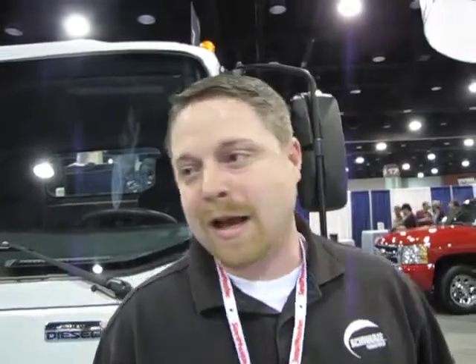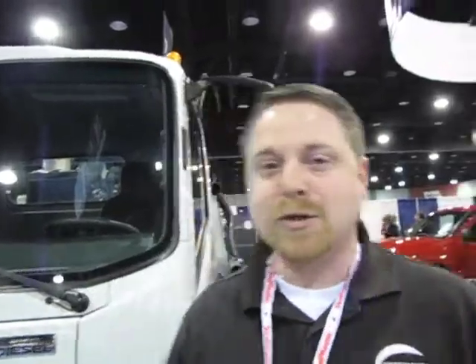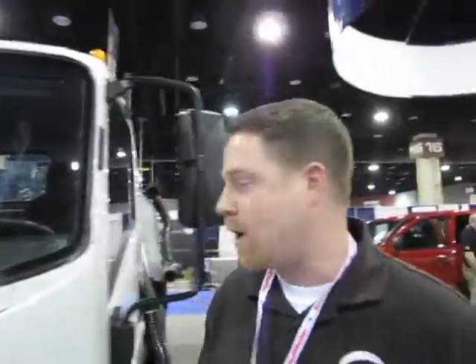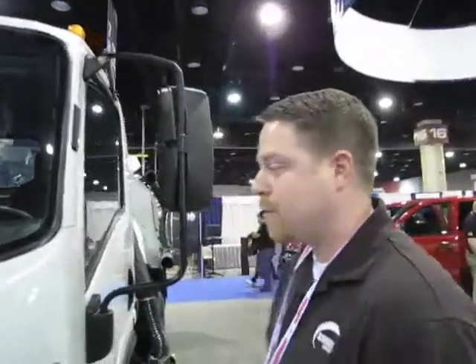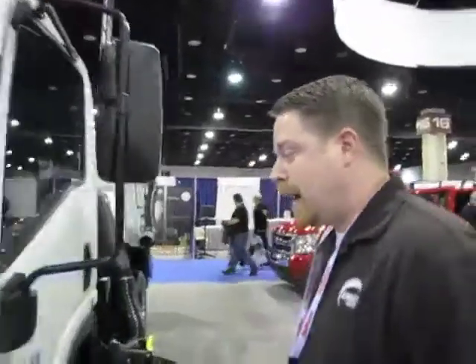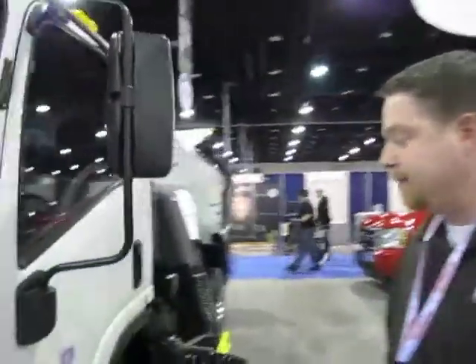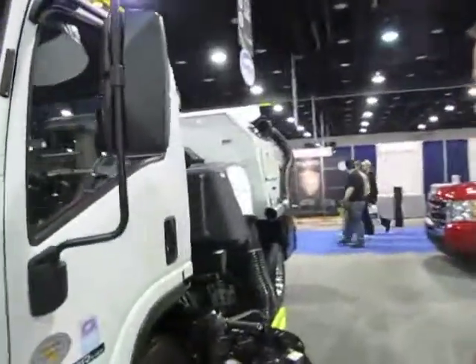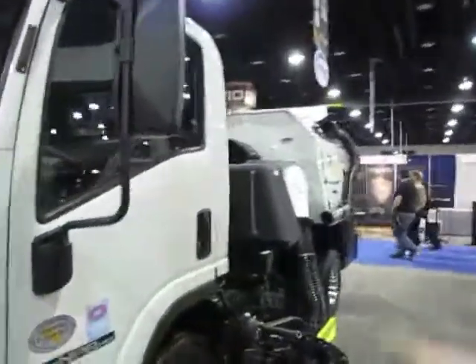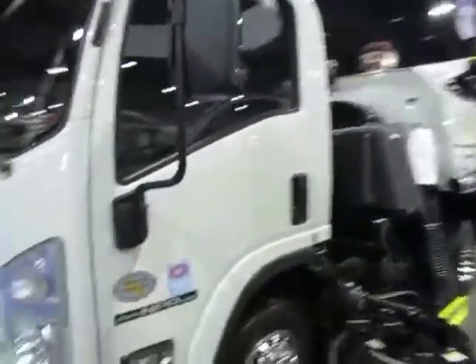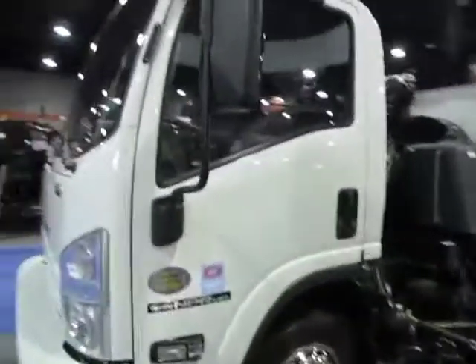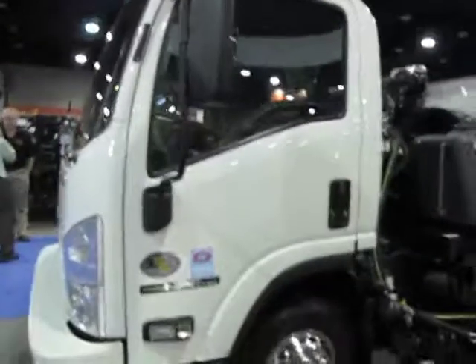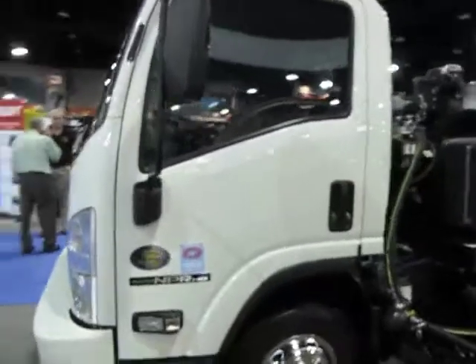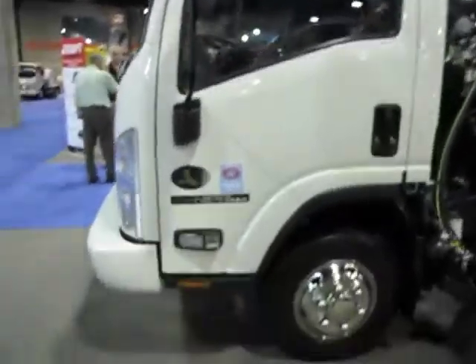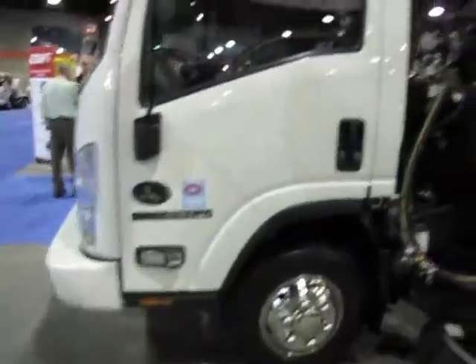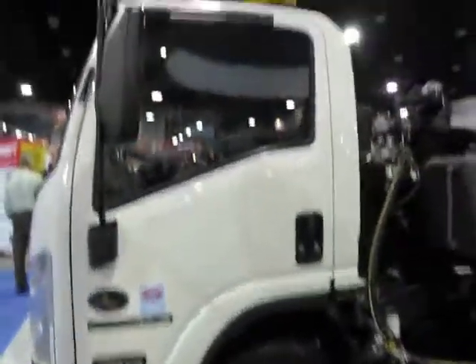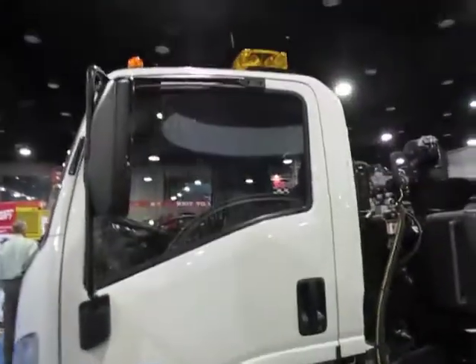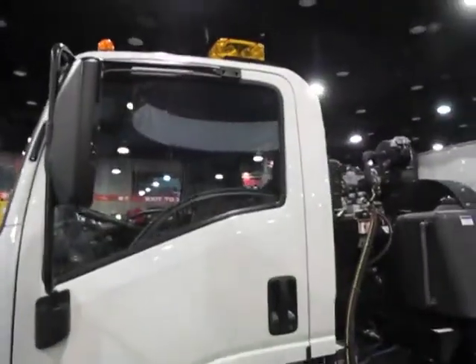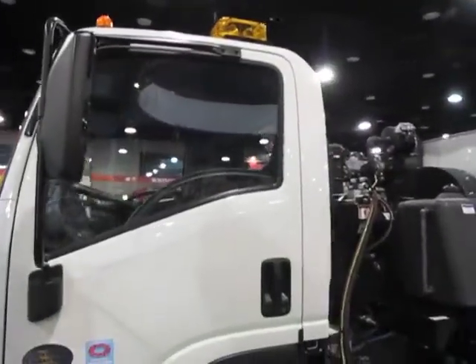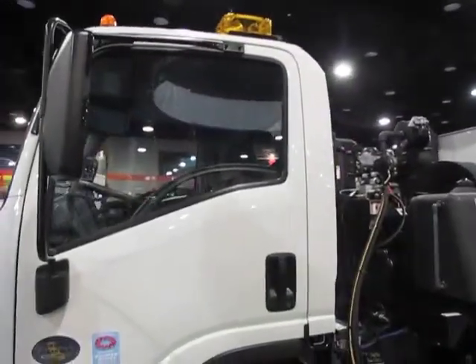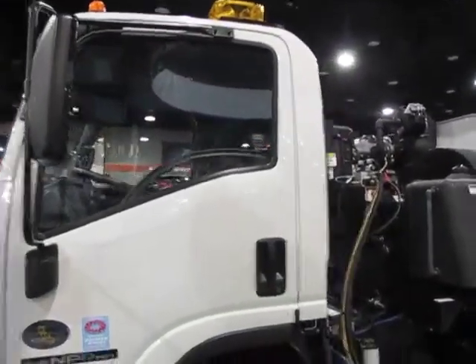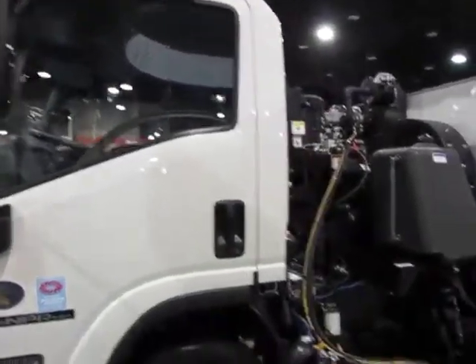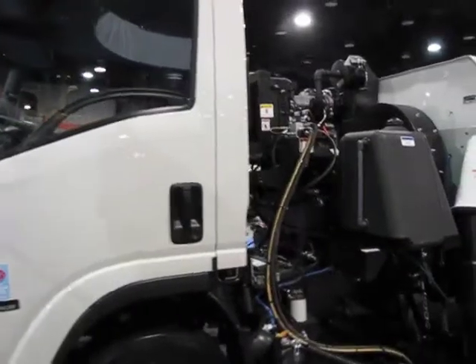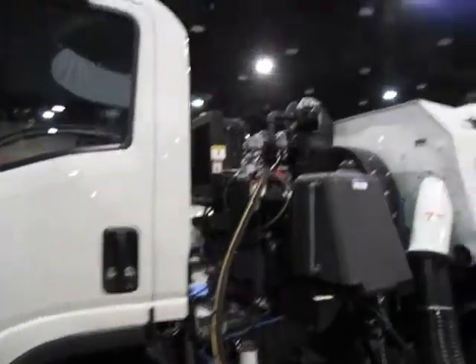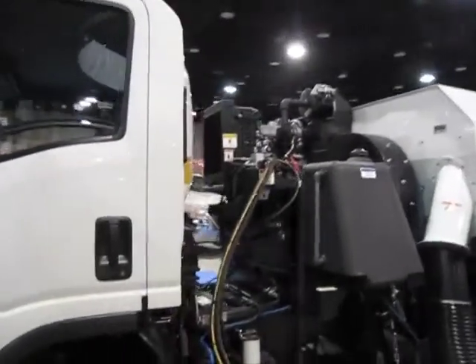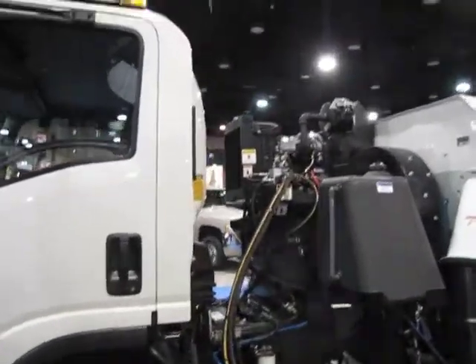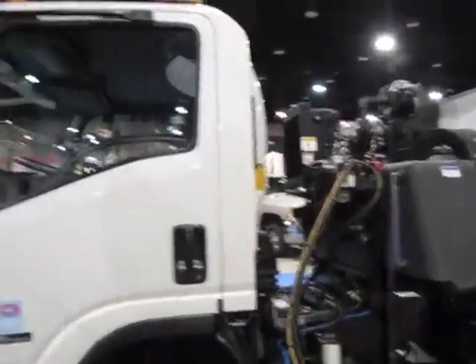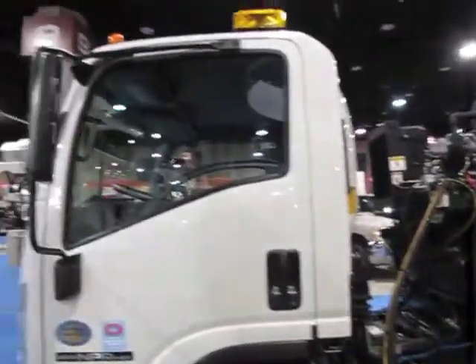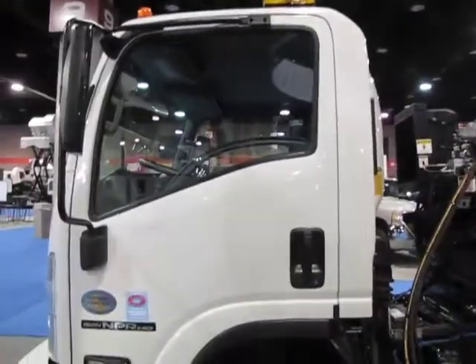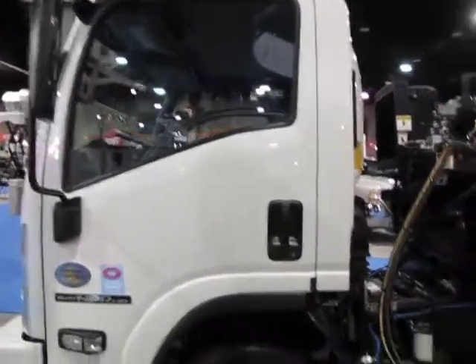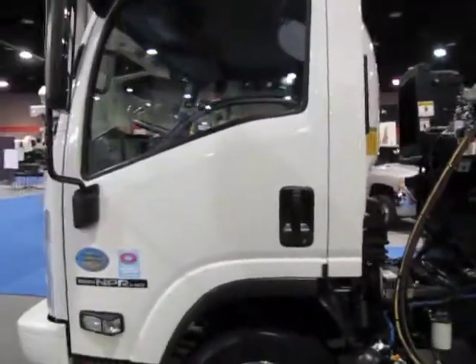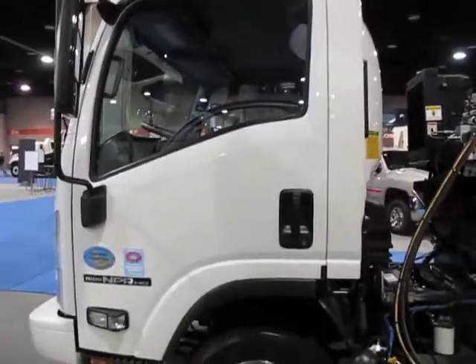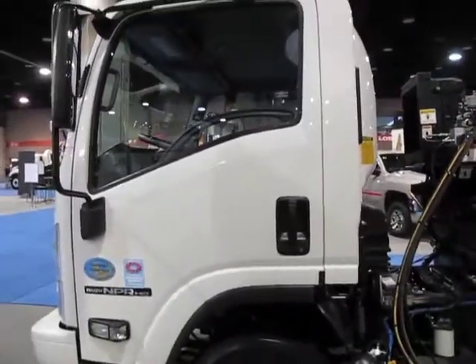We'll just do a quick walk around. We're showing it on a 2009 Isuzu NPR HD. It's a 14.5 GBW, does not require a CDL, and keeps up with the Tier 3 EPA standards.